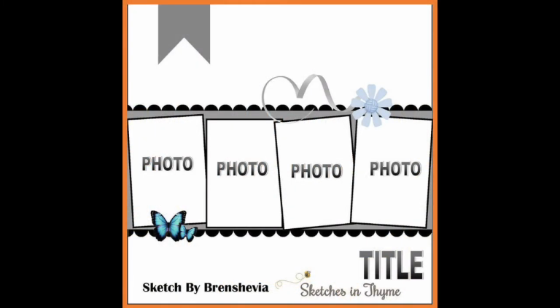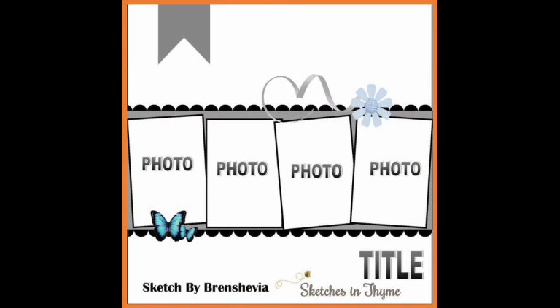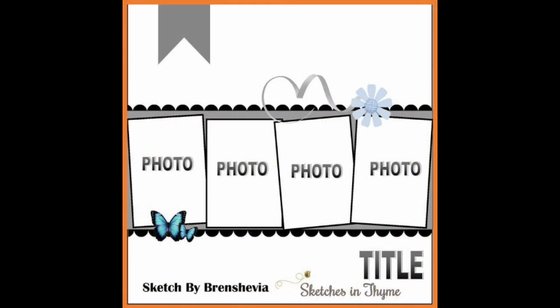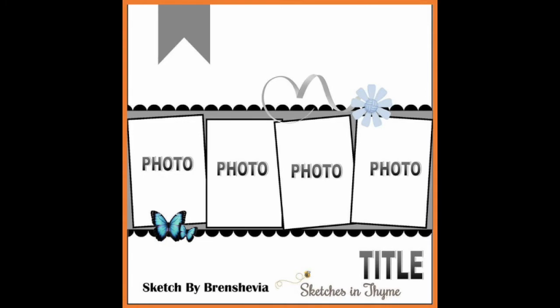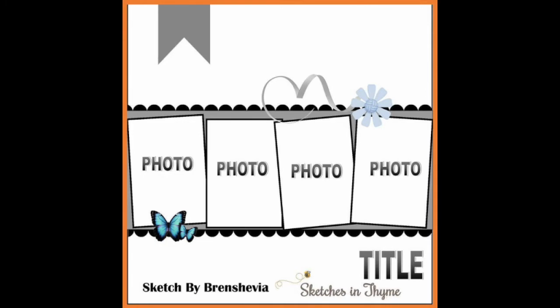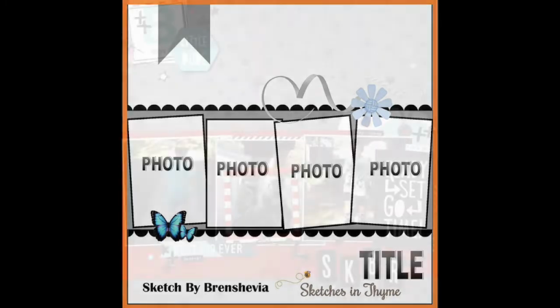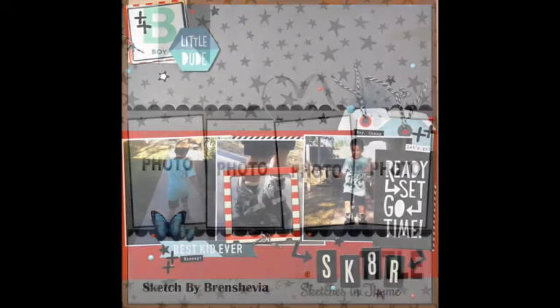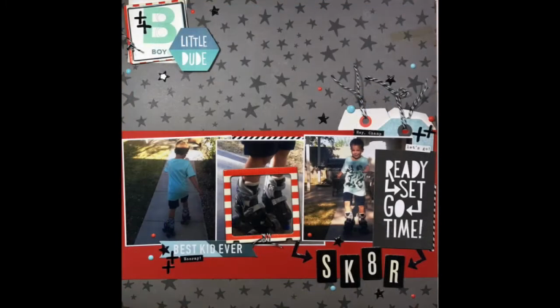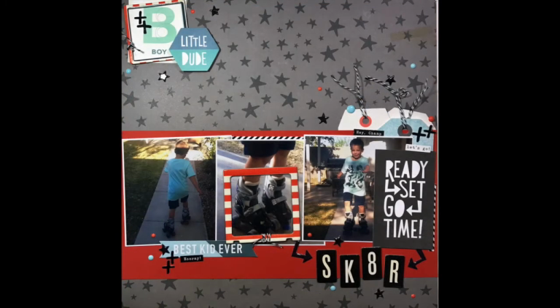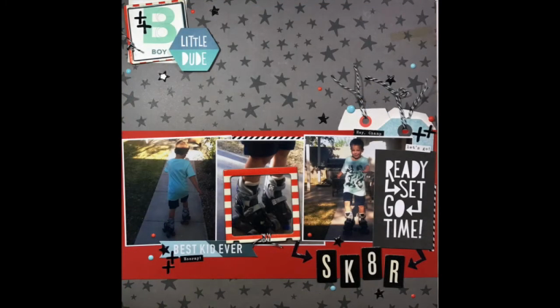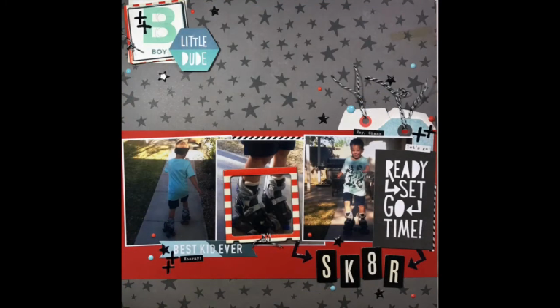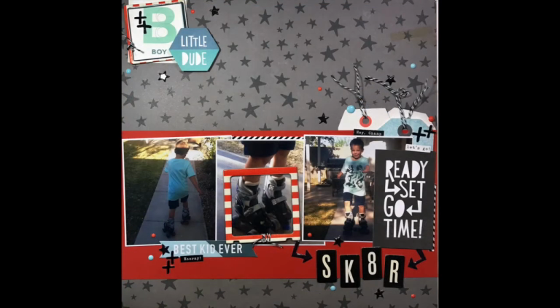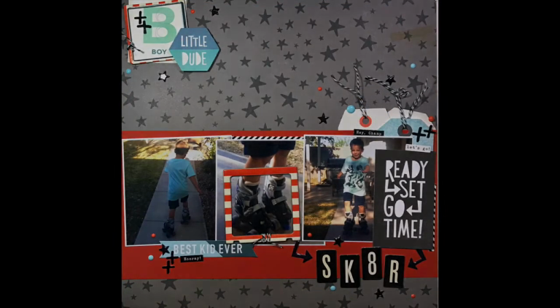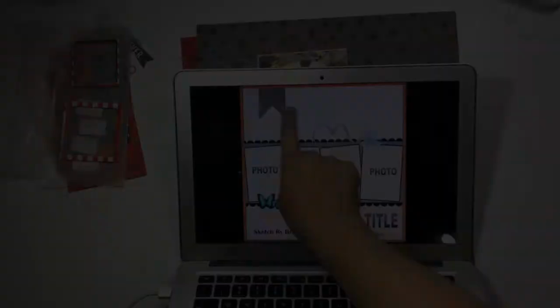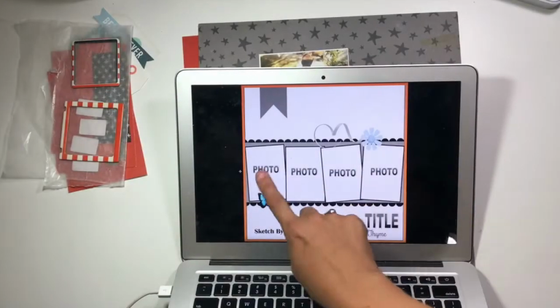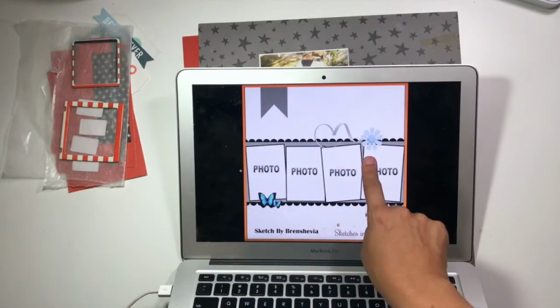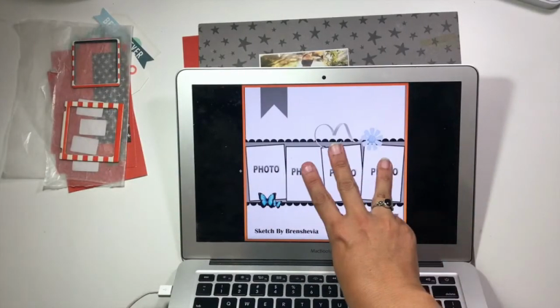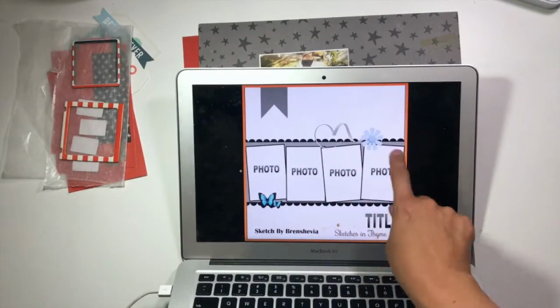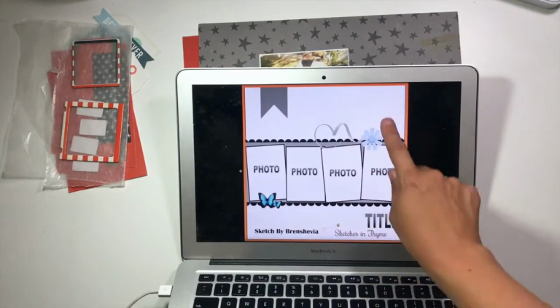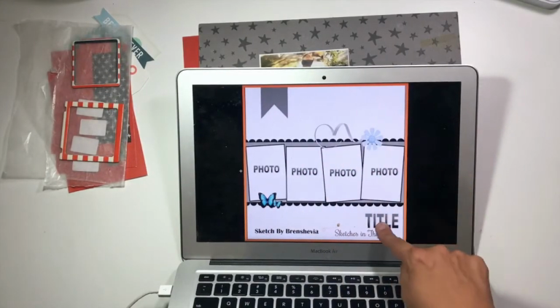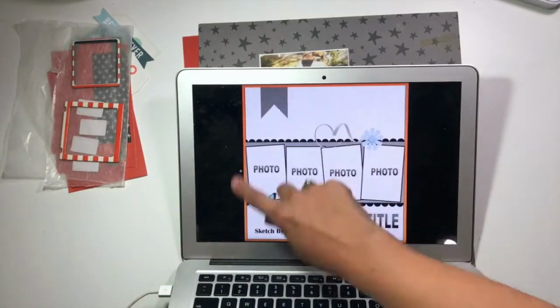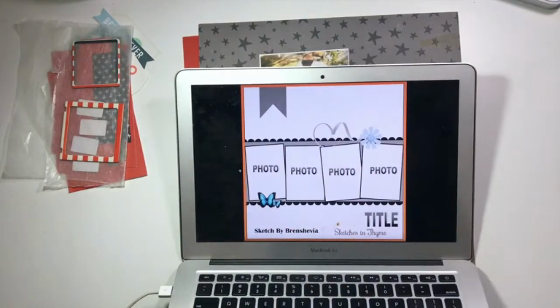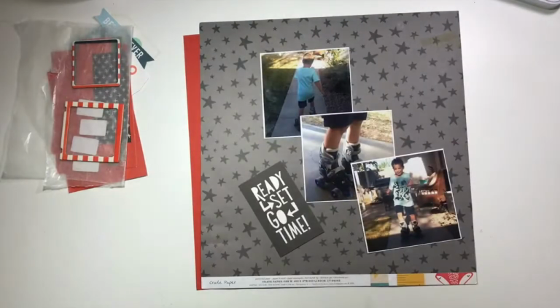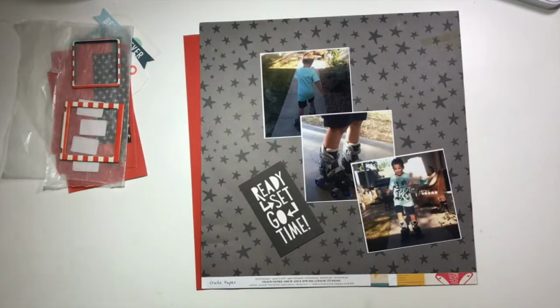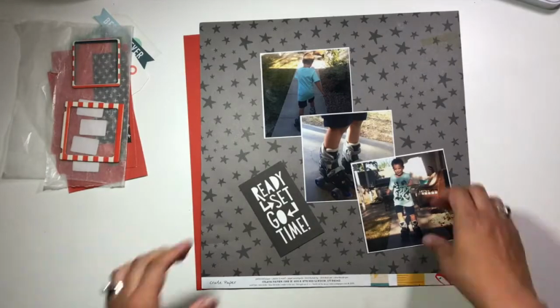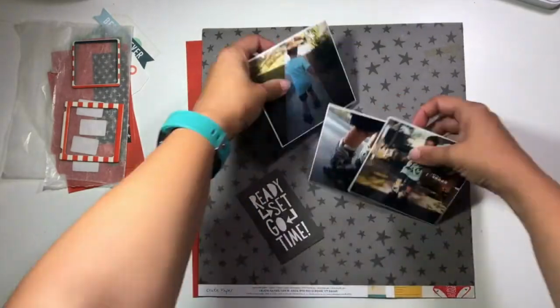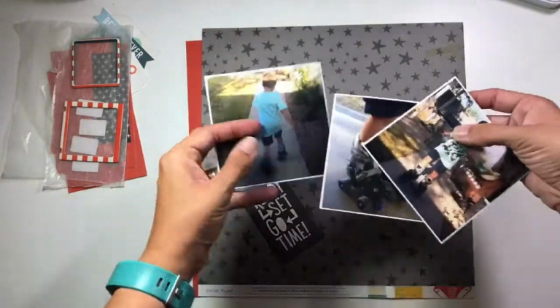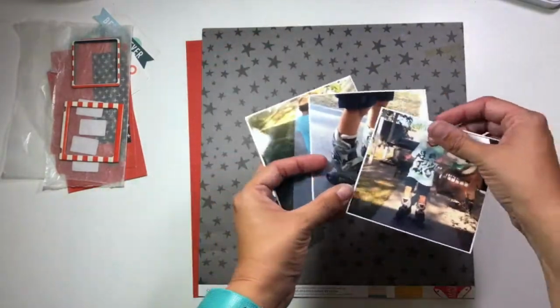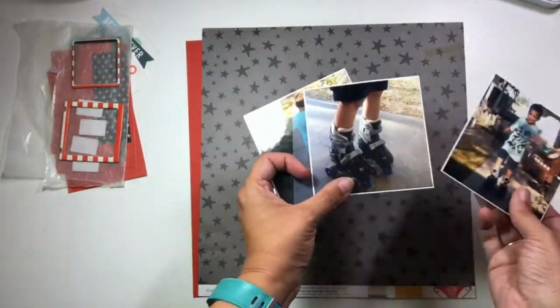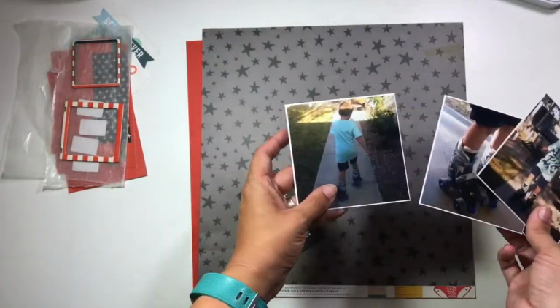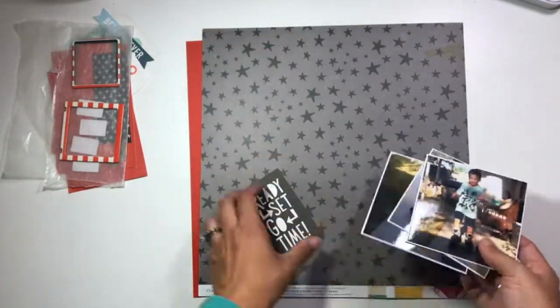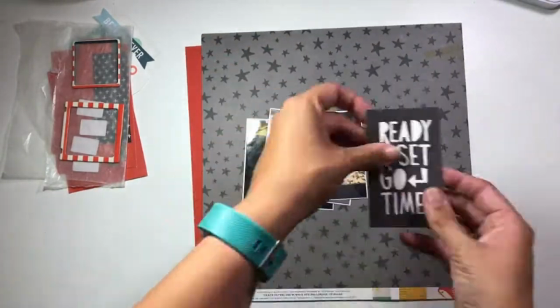Hi guys, it's Christina for Redefine Creative, and I am up with another Sketches in Time layout. The sketch you just saw is what I am using. Rather than using four photos, I have three photos and then that little die cut piece that says 'Ready Set Go Time.'